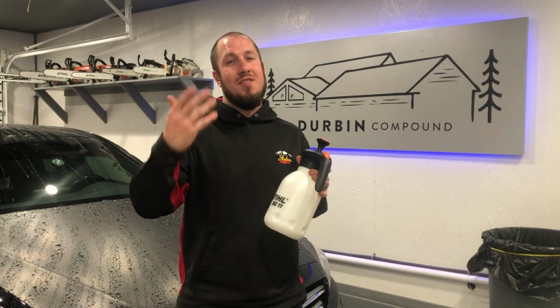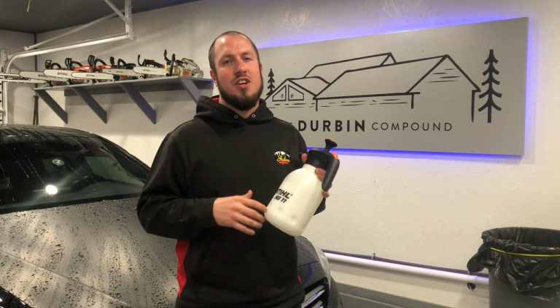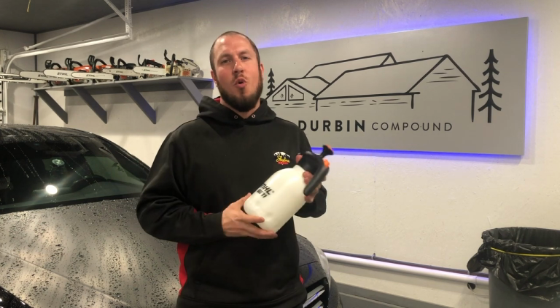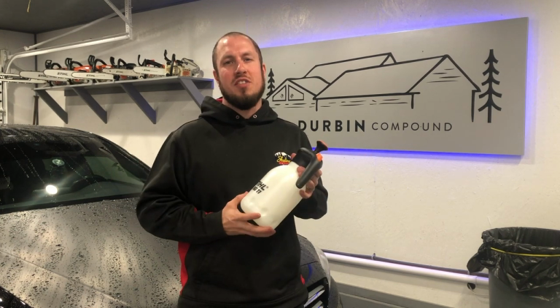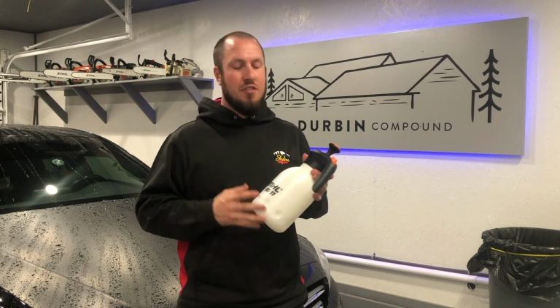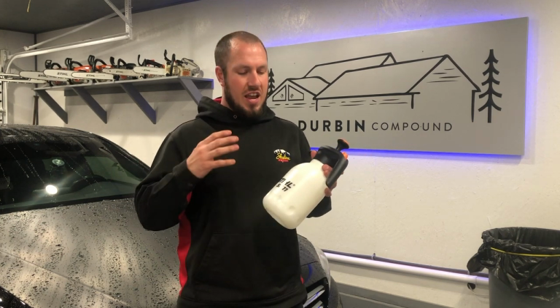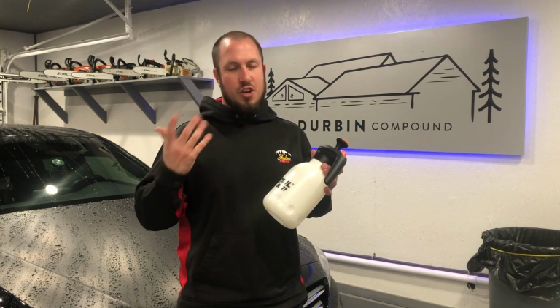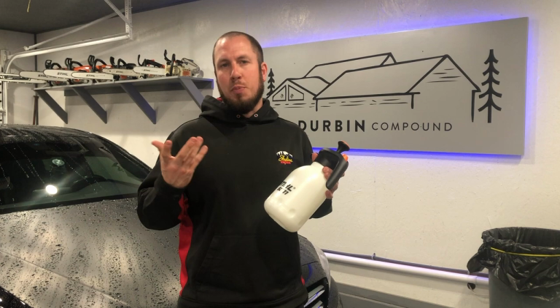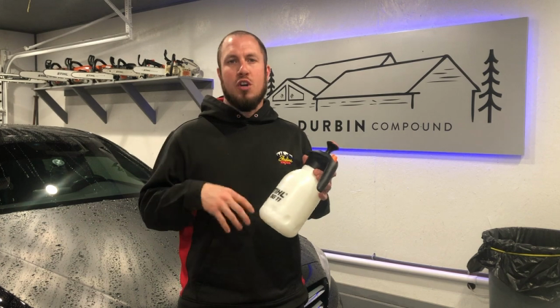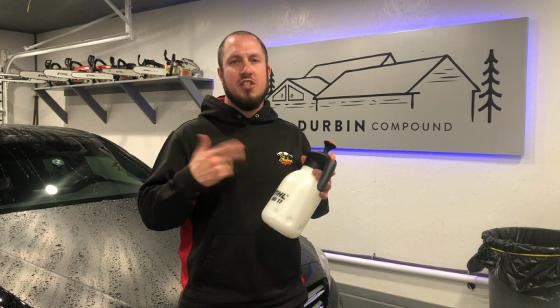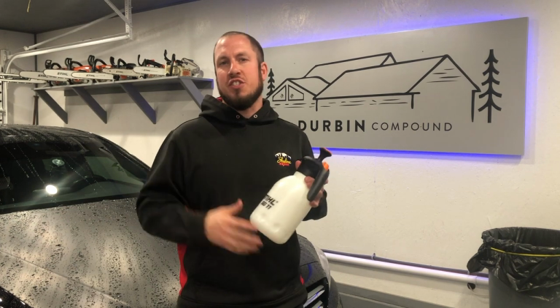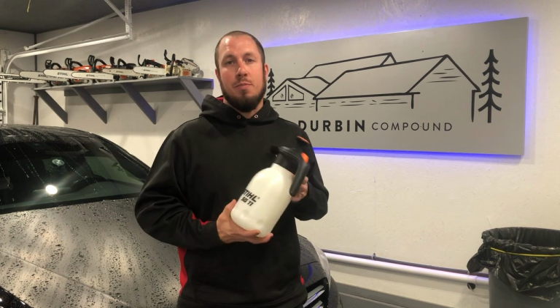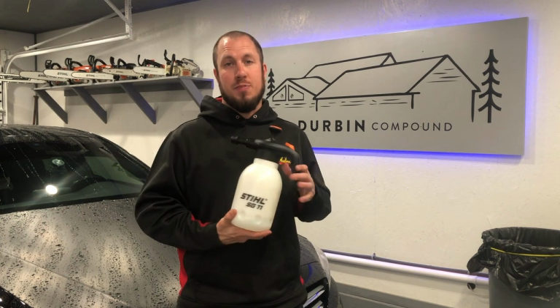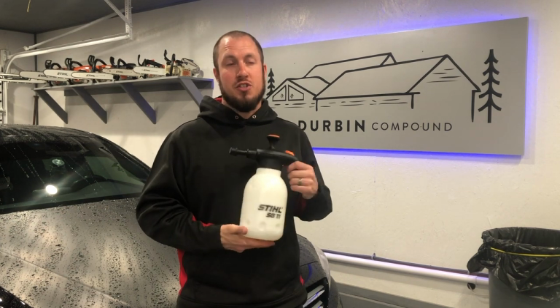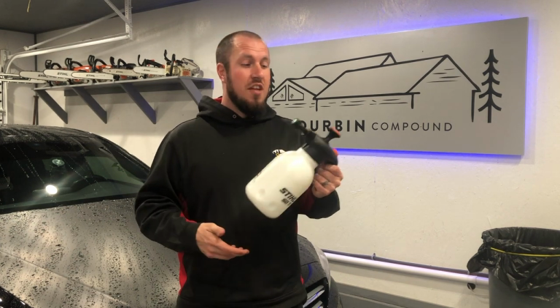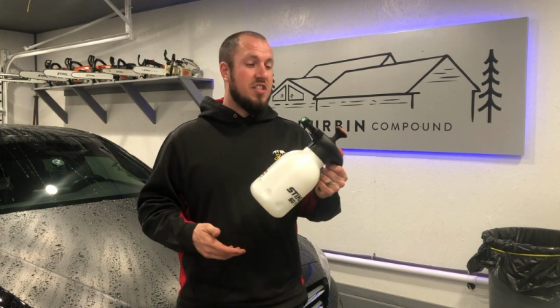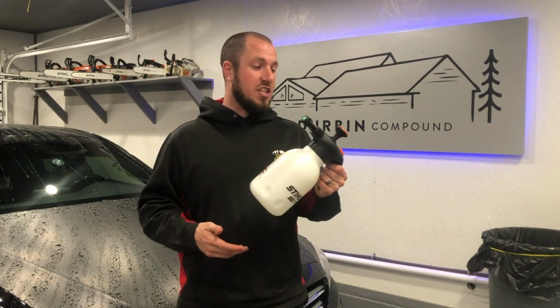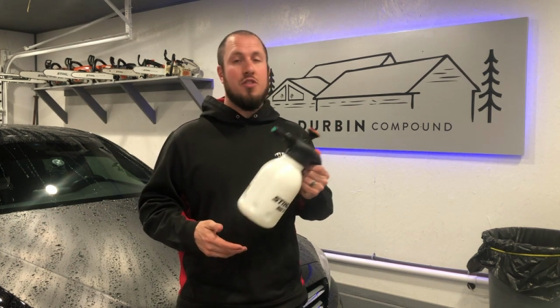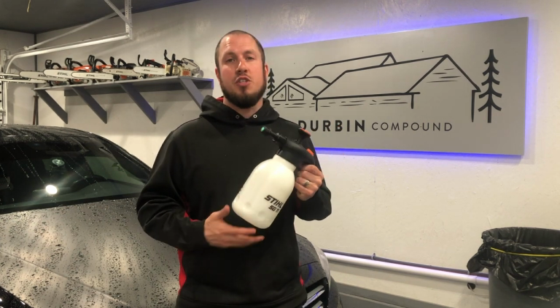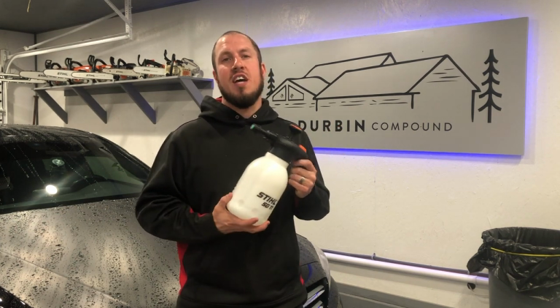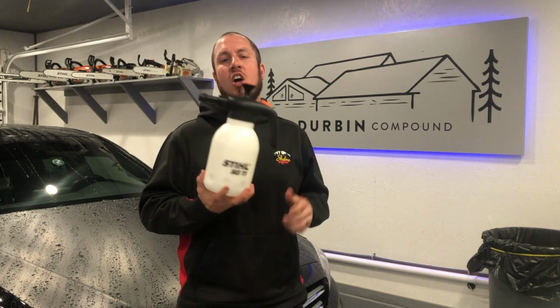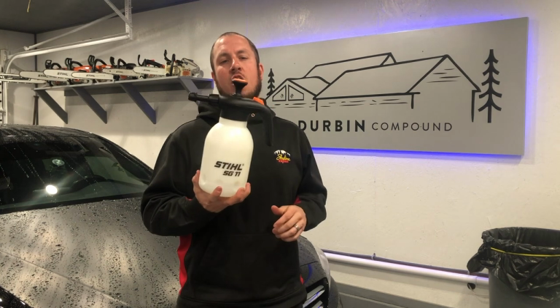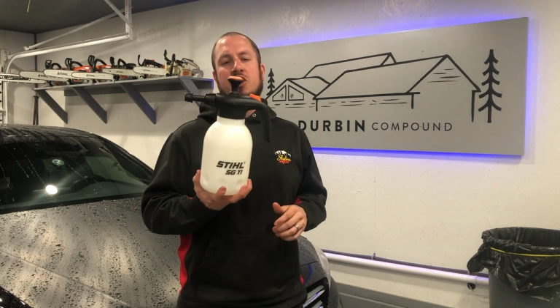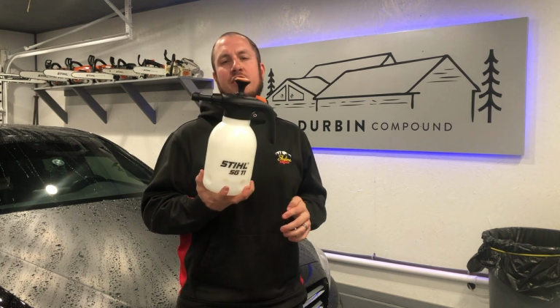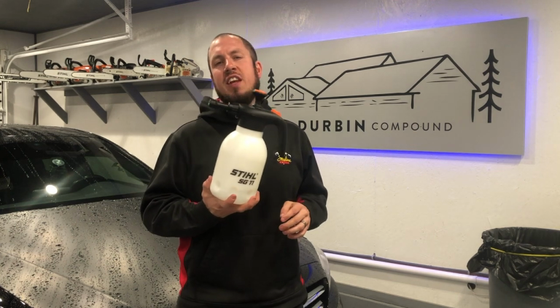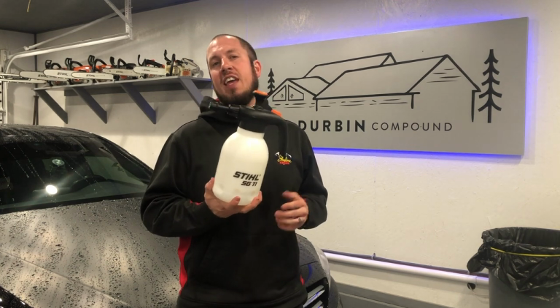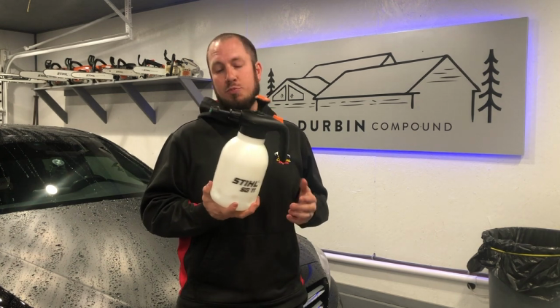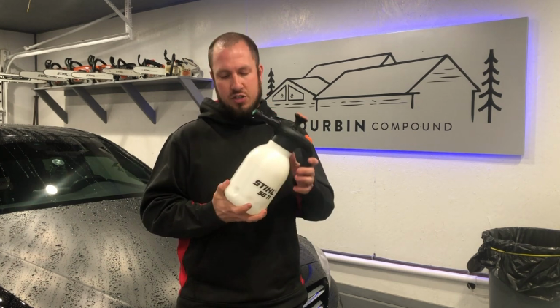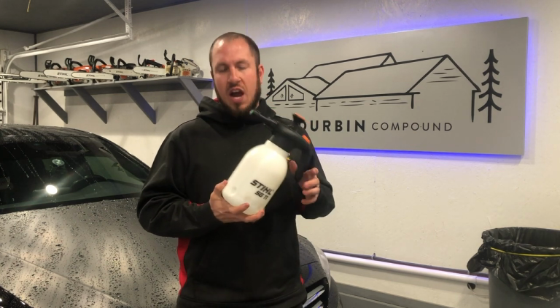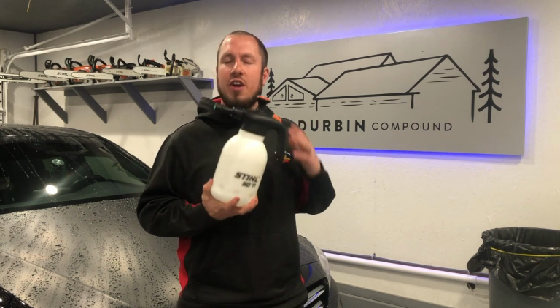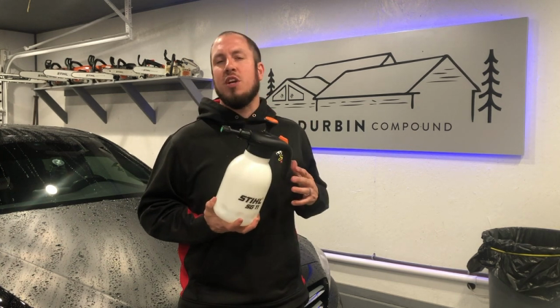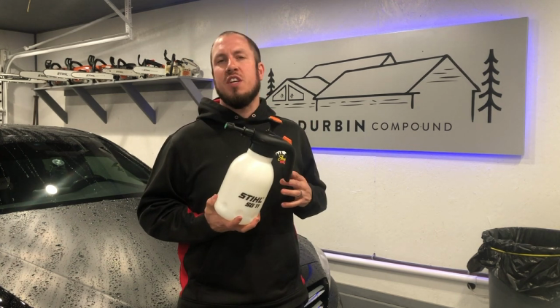I've even done some oil-based stuff — like spar varnish — and I just rinsed it out with mineral spirits. So this thing has been through a true test on just everything that it can spray, and I'm very impressed with it.